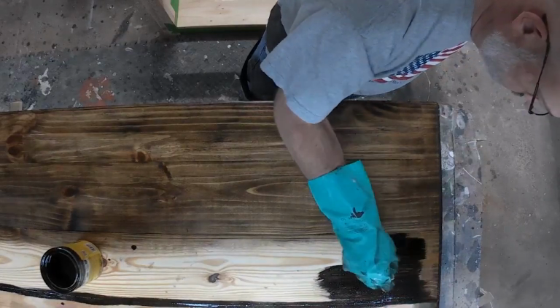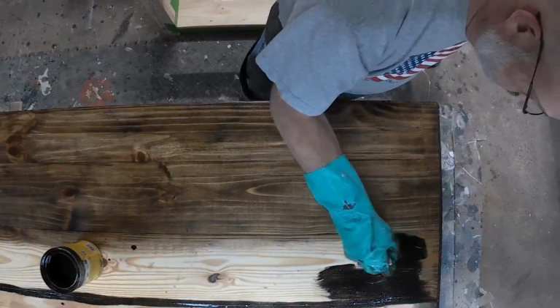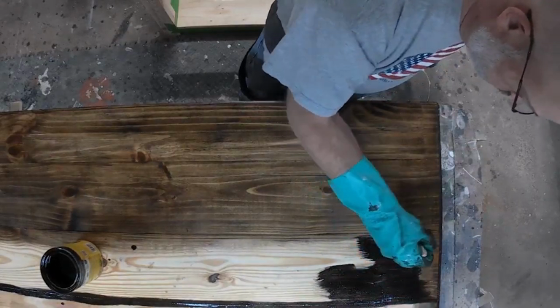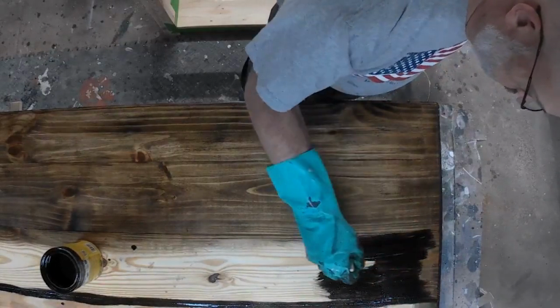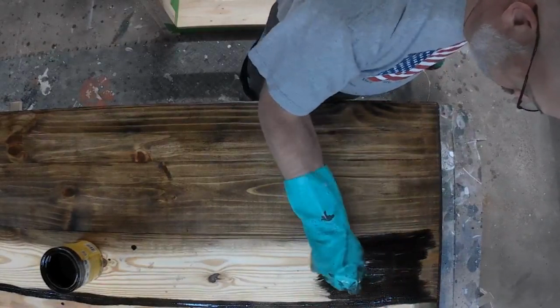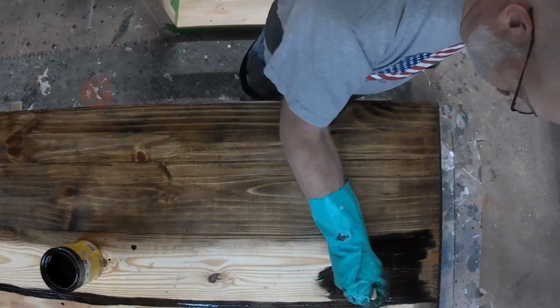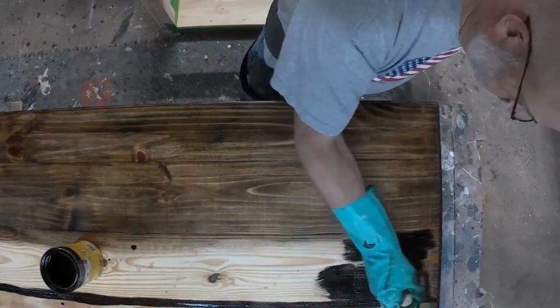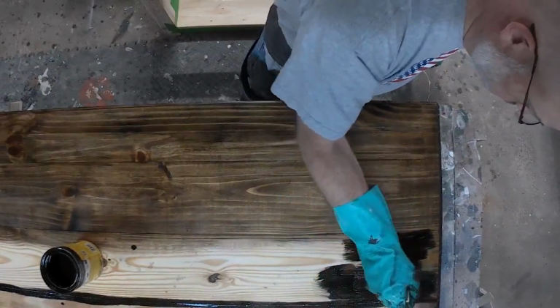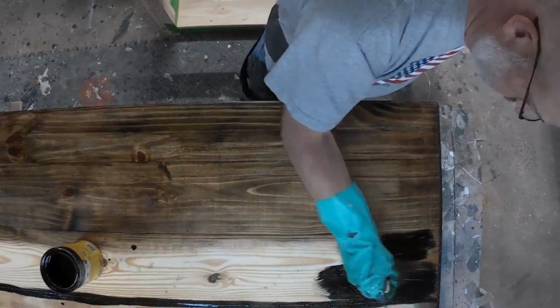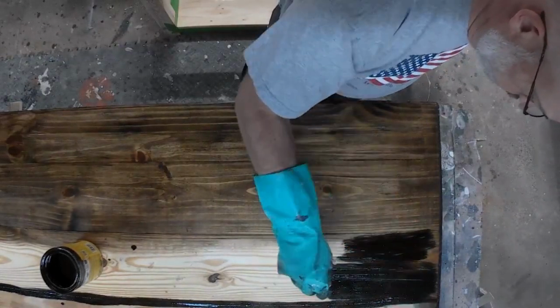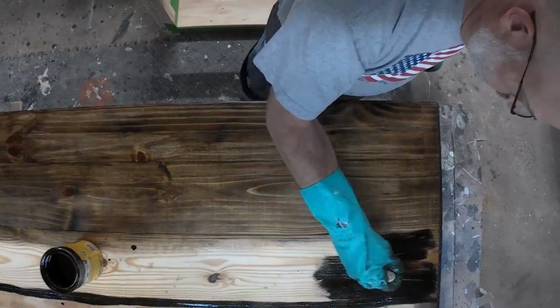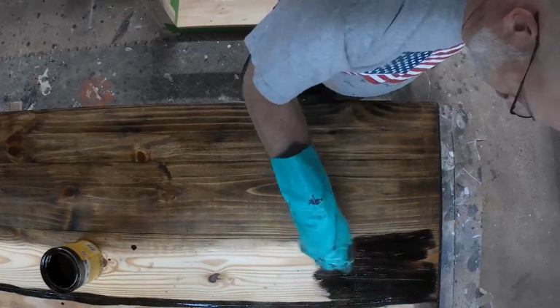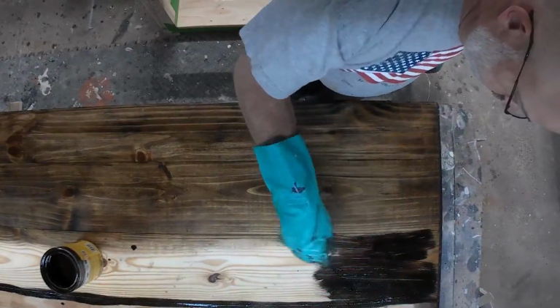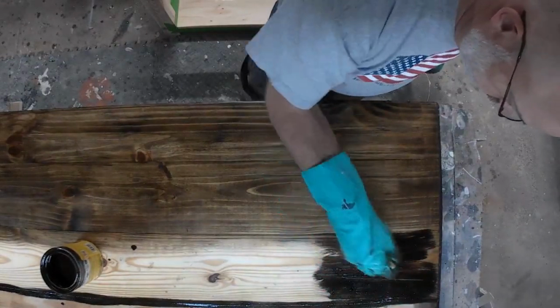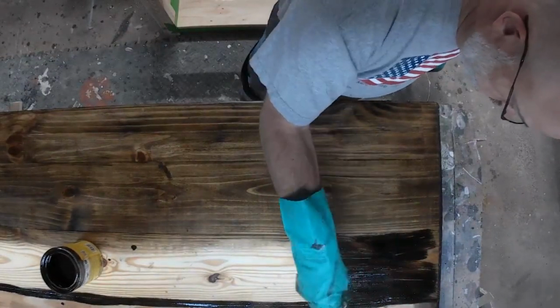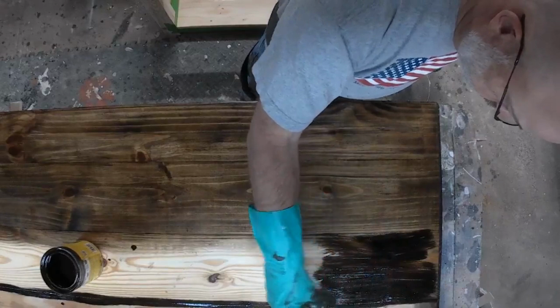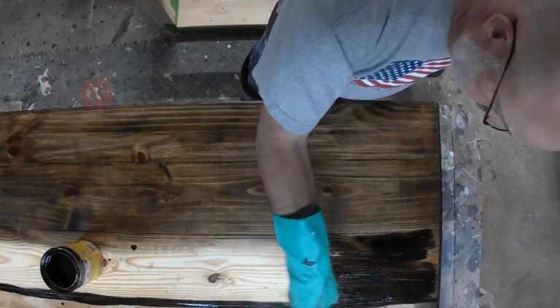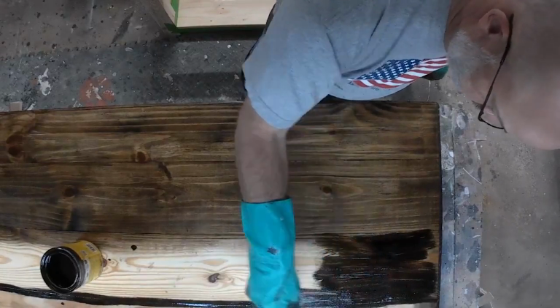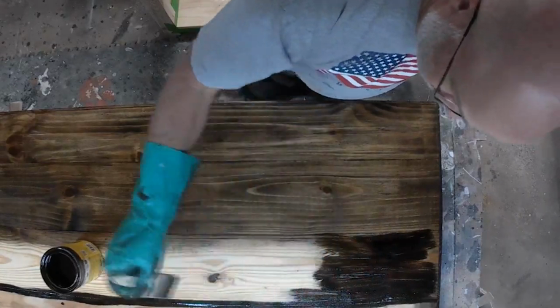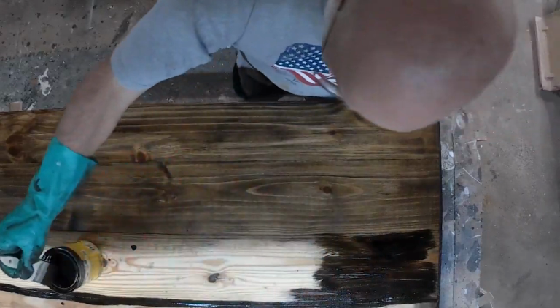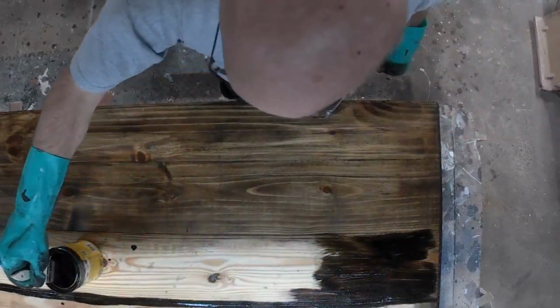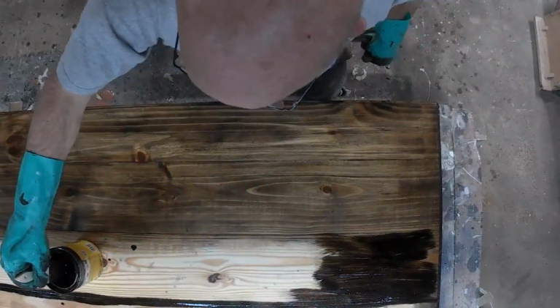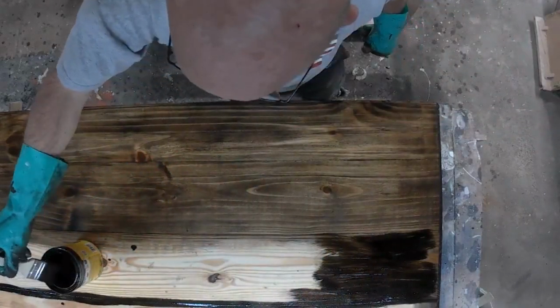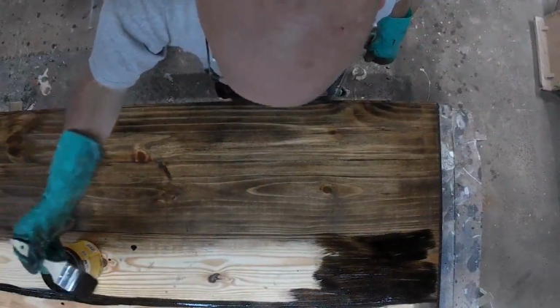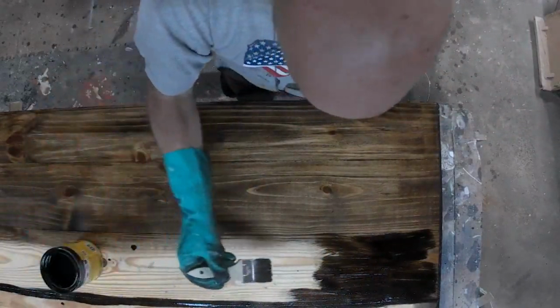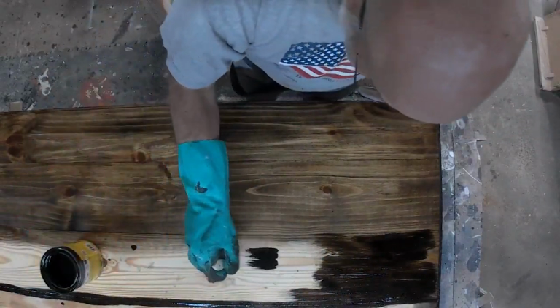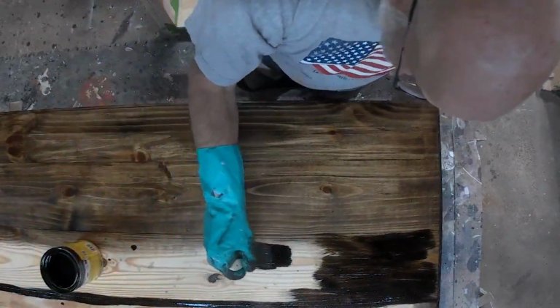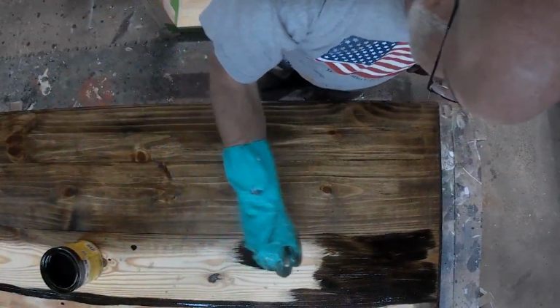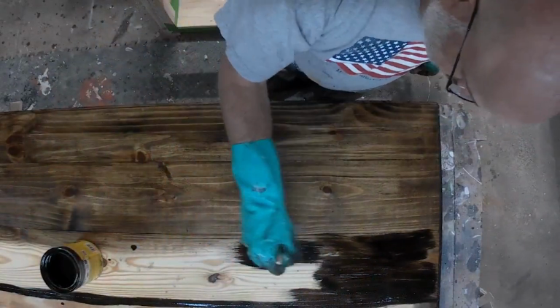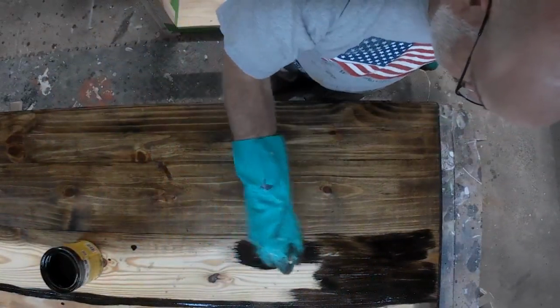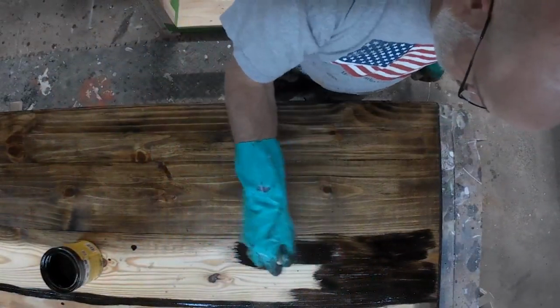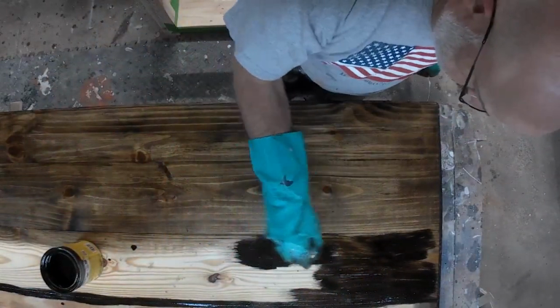This is the only coat of Jacobean I'm putting on, and I'll wipe this excess off and move to the next step, which will be the polyurethane.